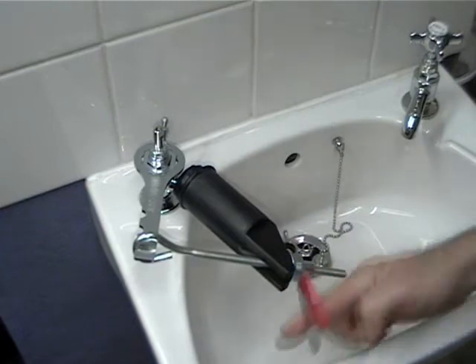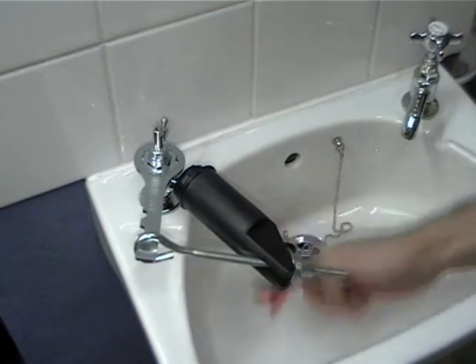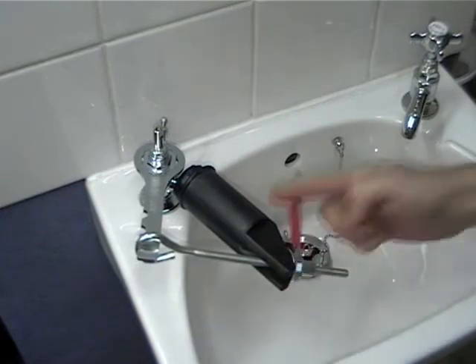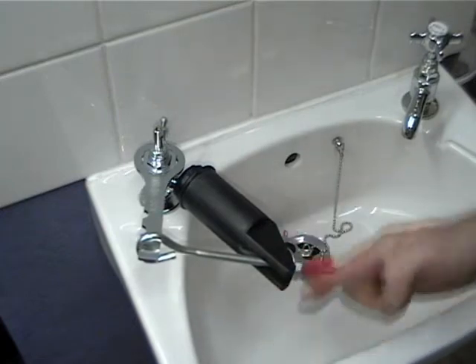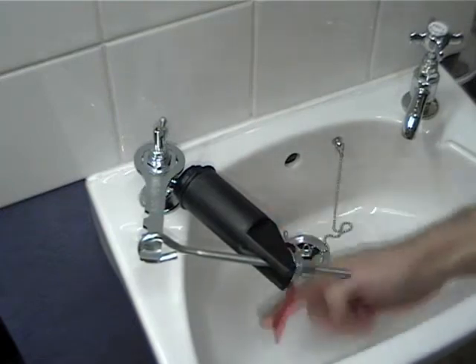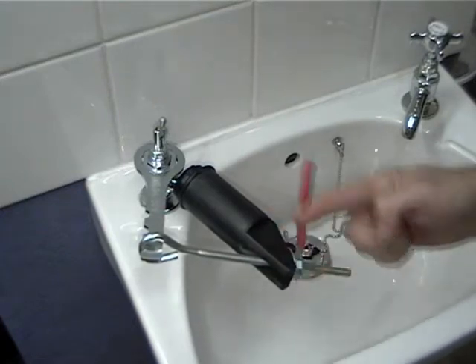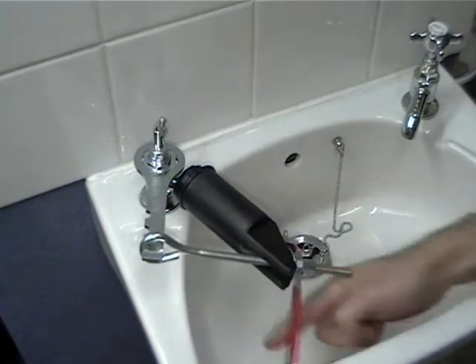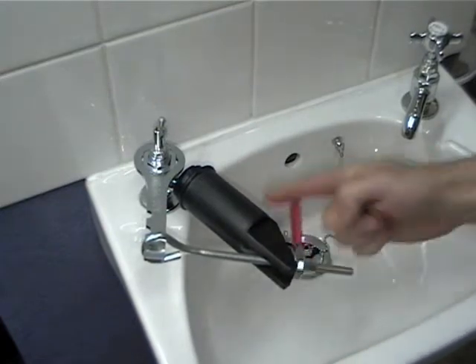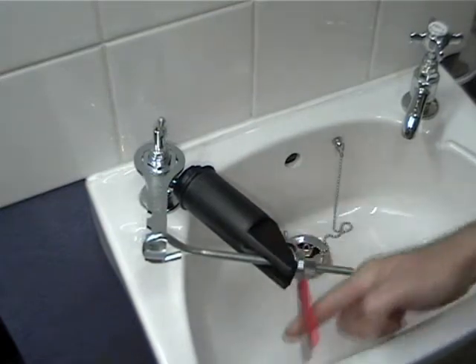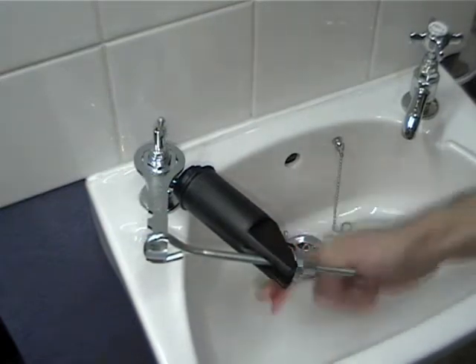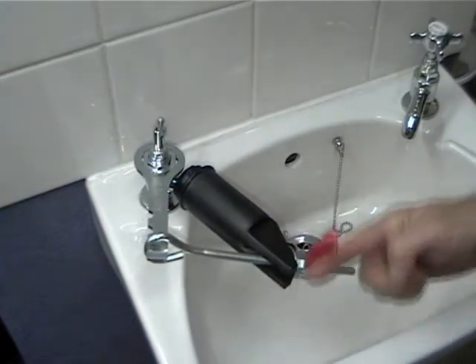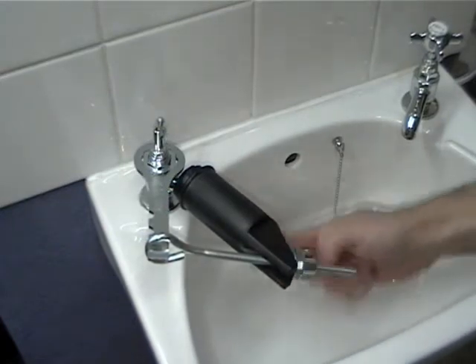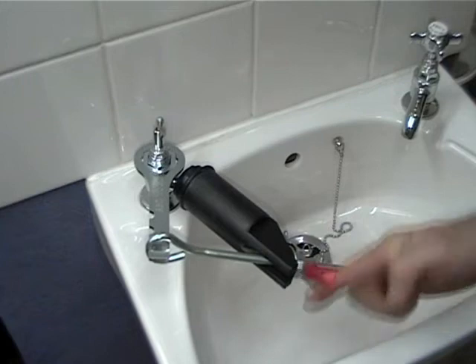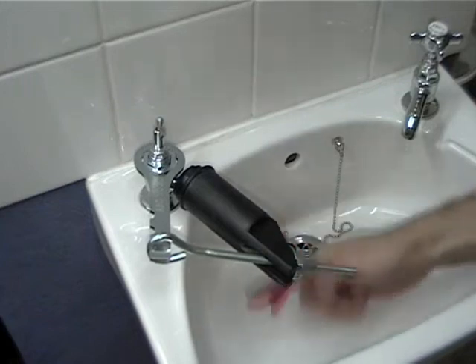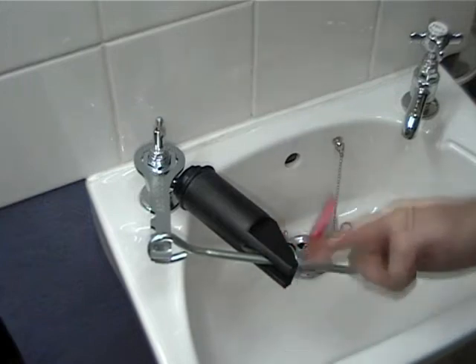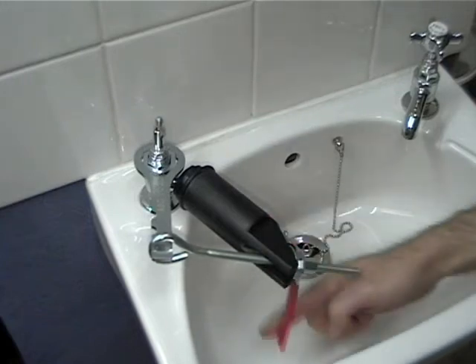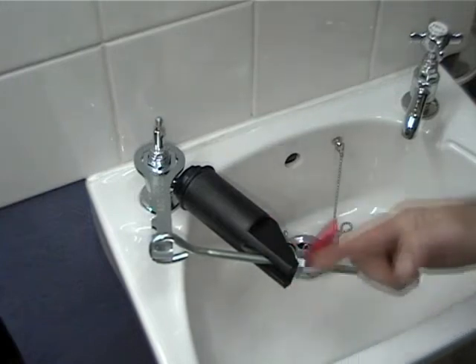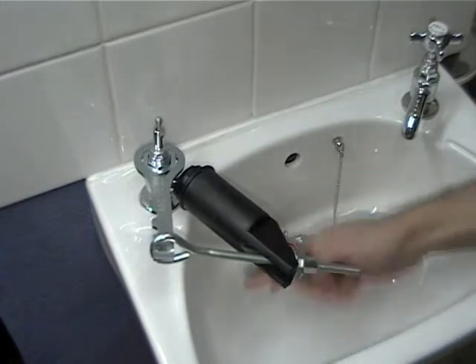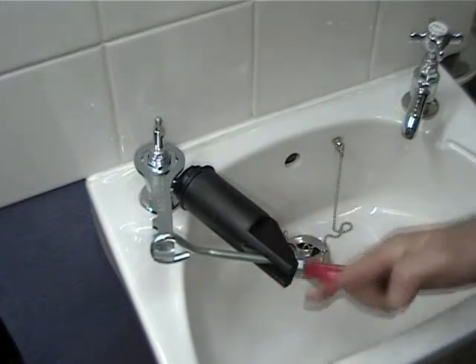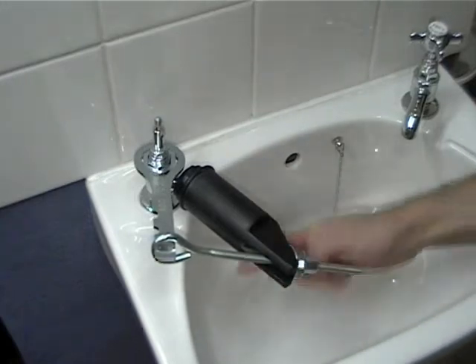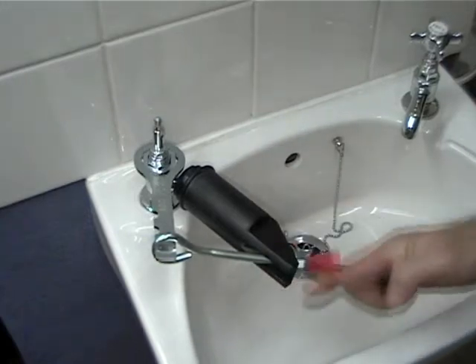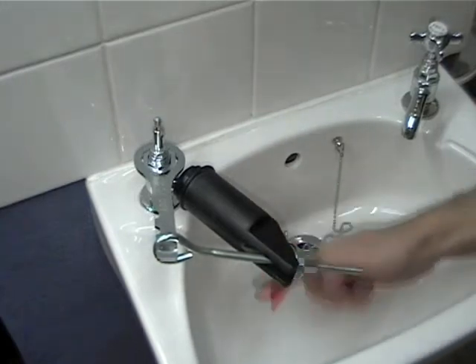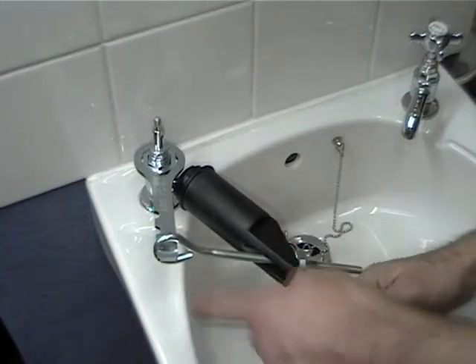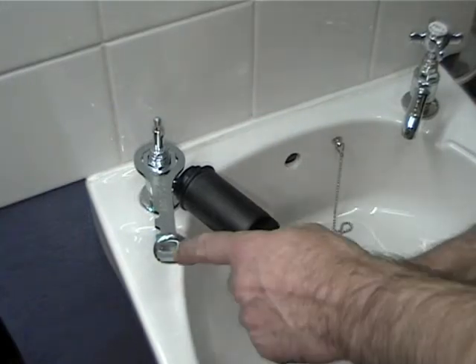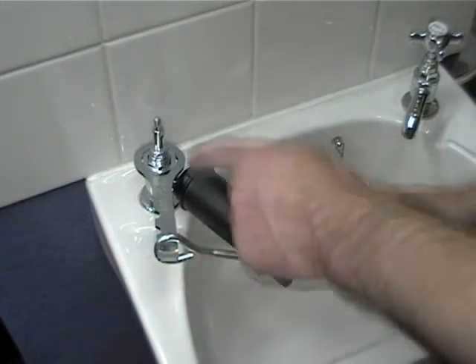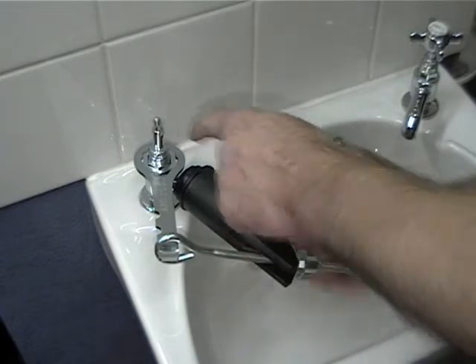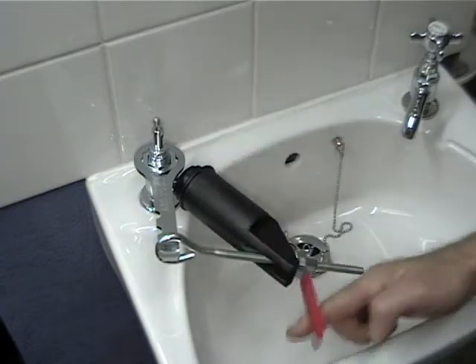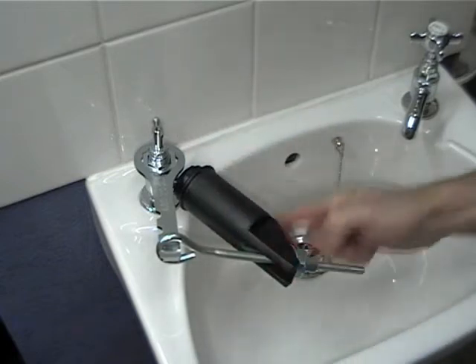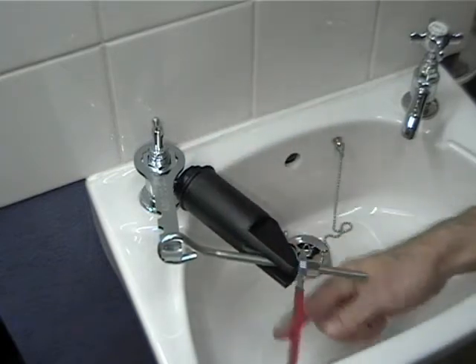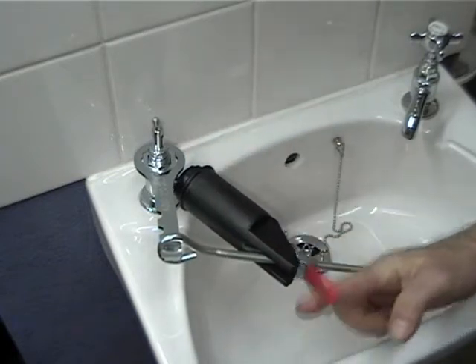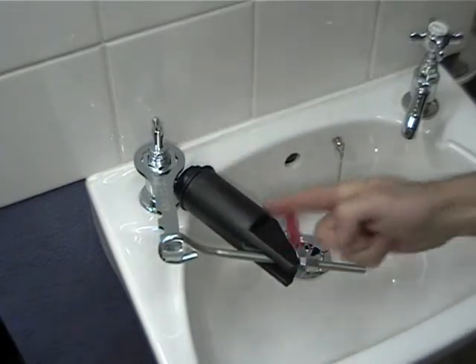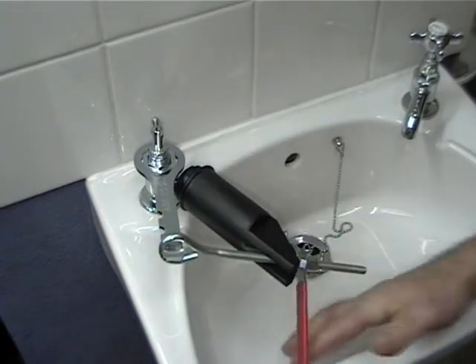As you see, very little force is needed — it's a single finger to turn it, and you can see the tap head turning, which is cracking the seal on the nut.